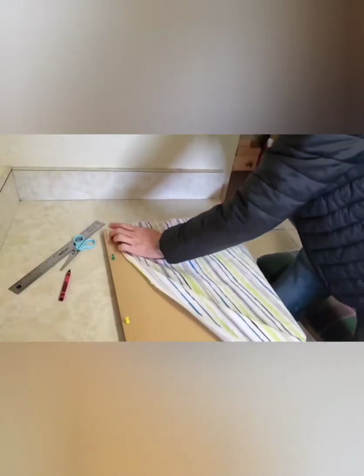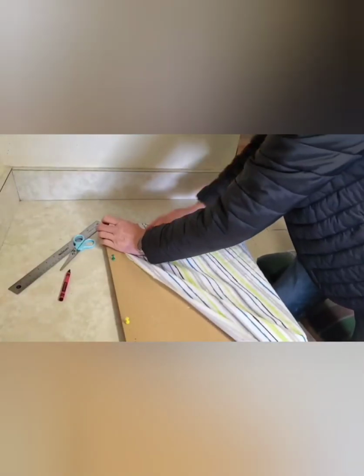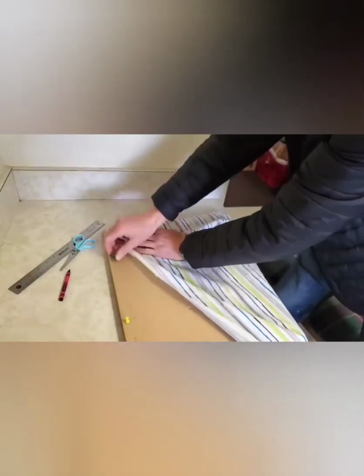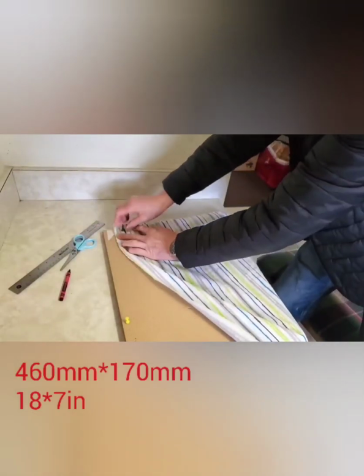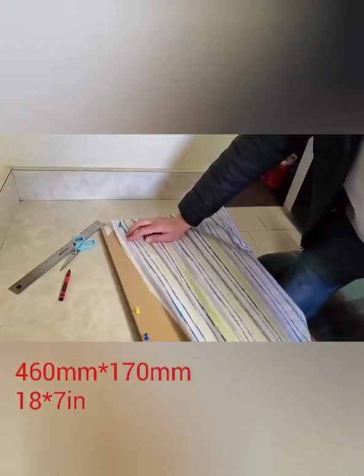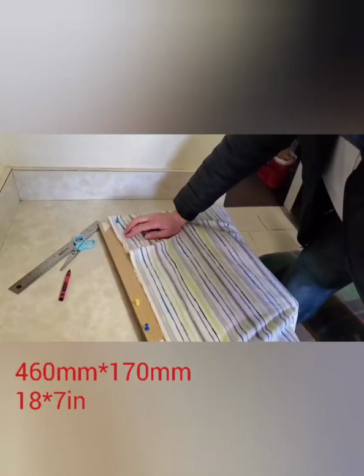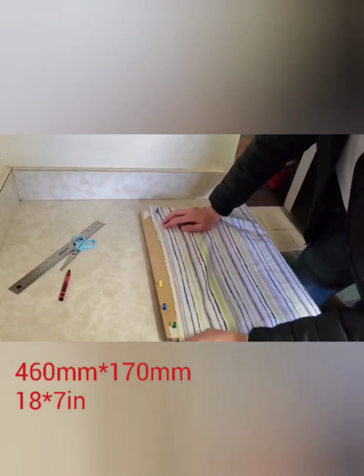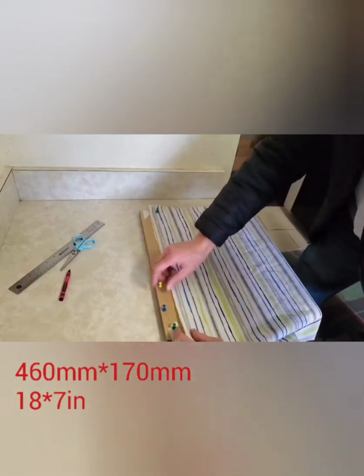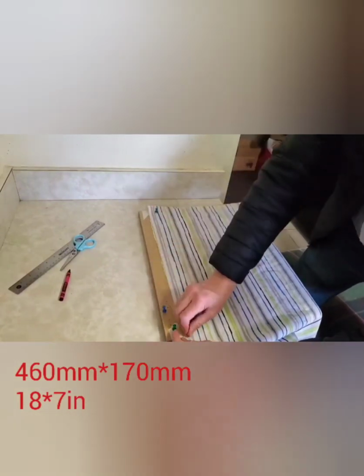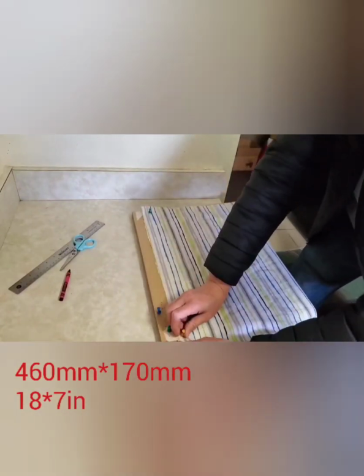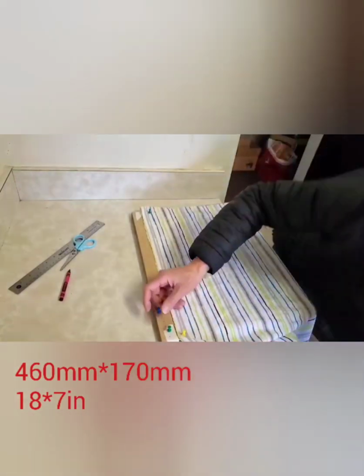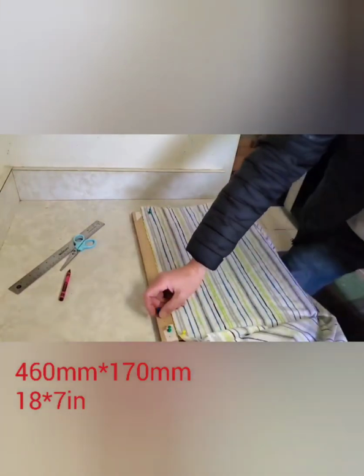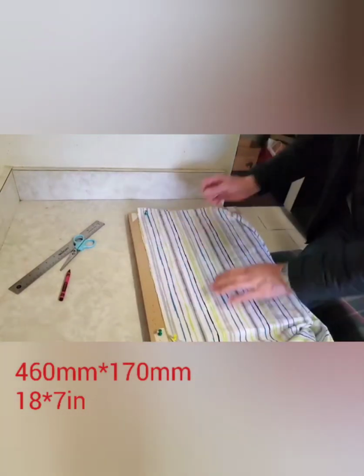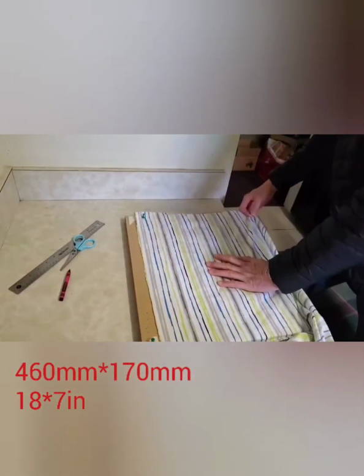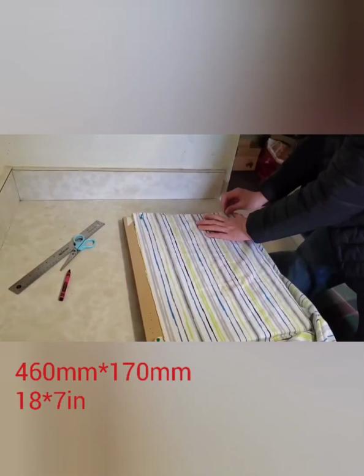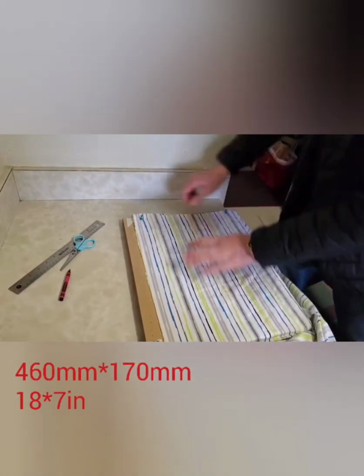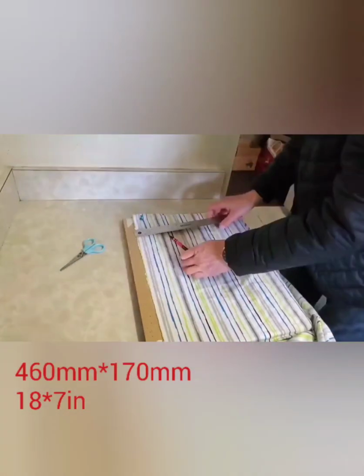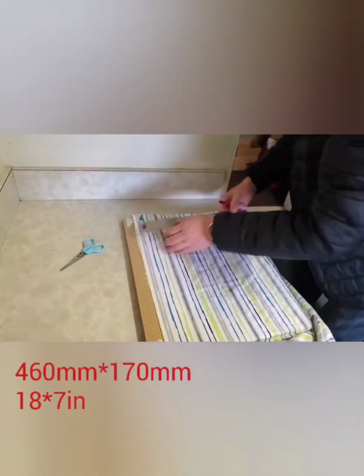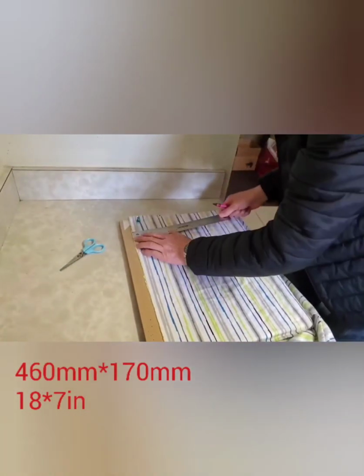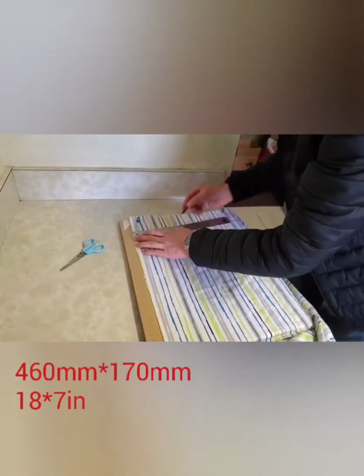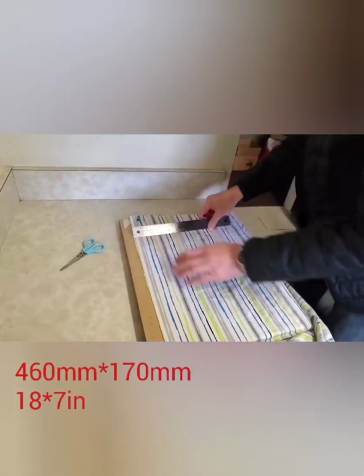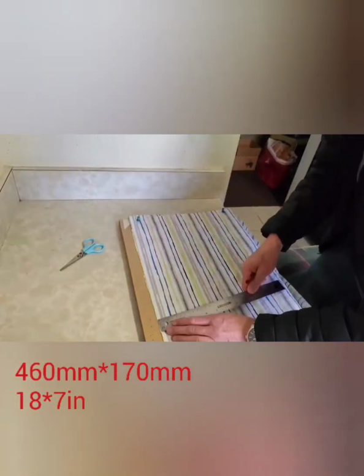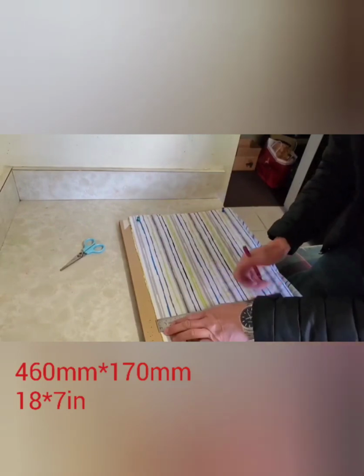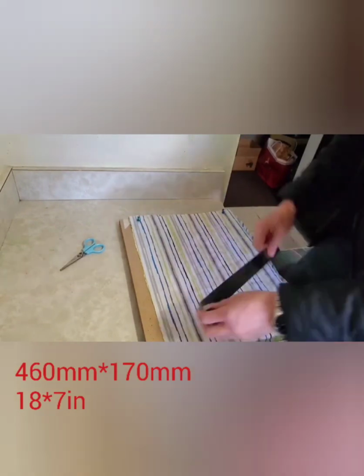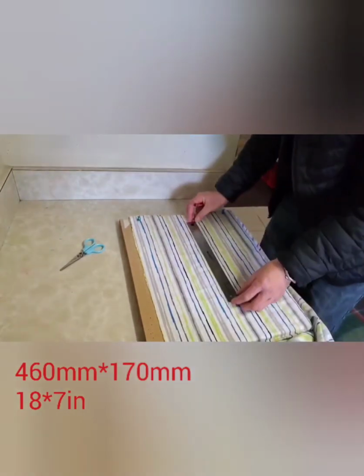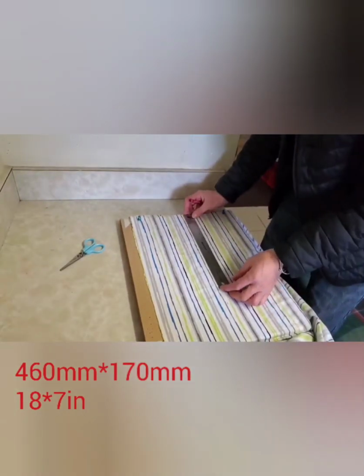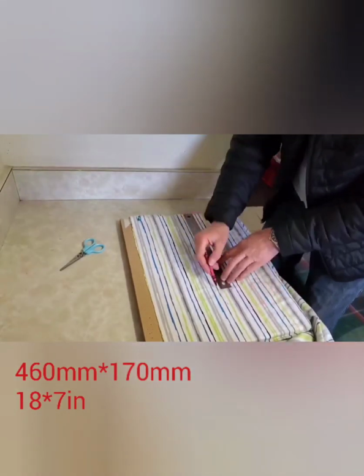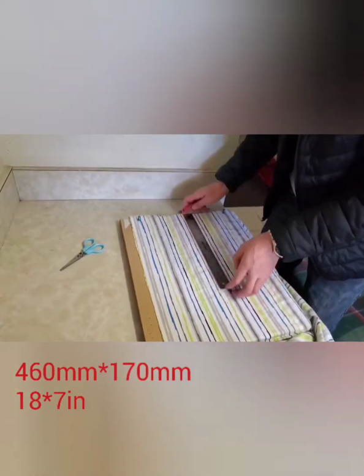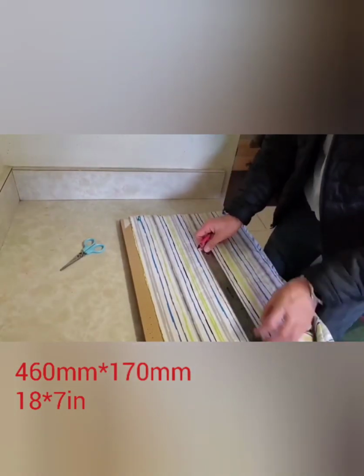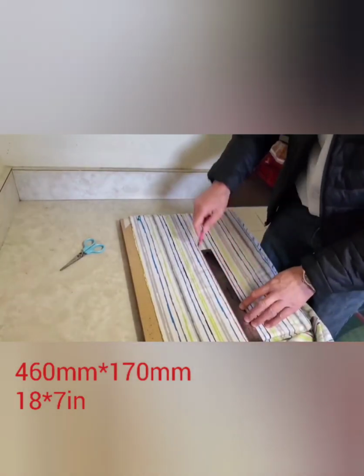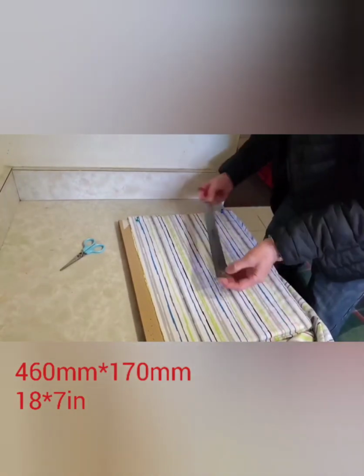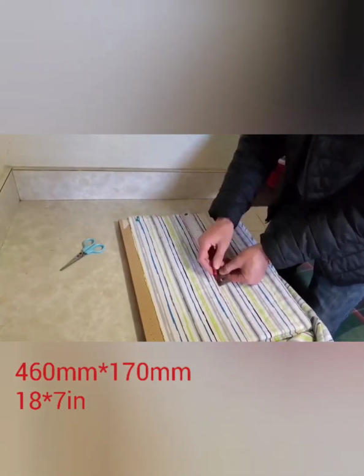Now we need to cut a piece of cloth which is 460 millimeters by 170 millimeters, which is 18 by 7 inches.